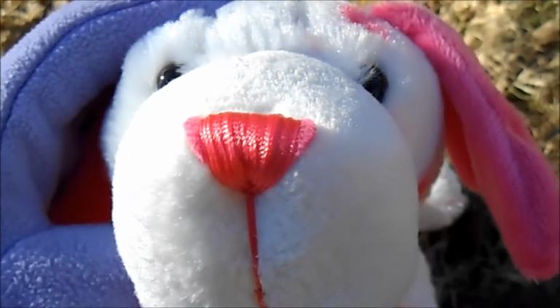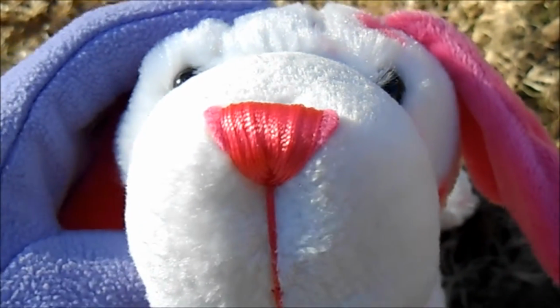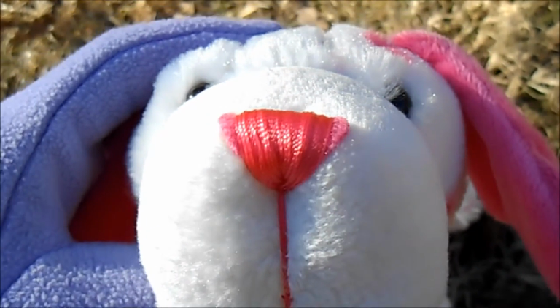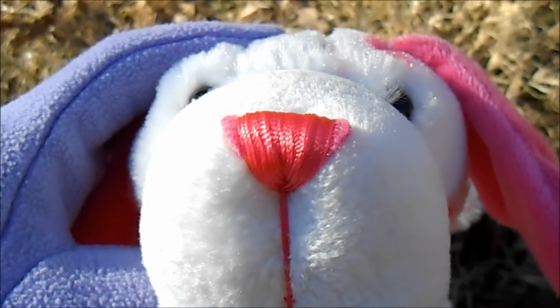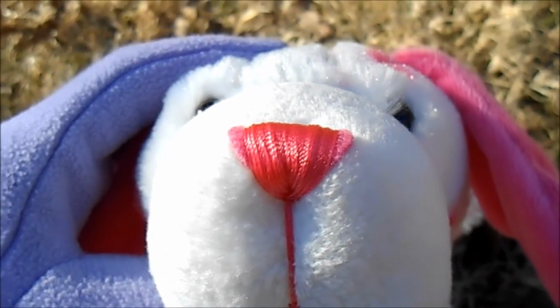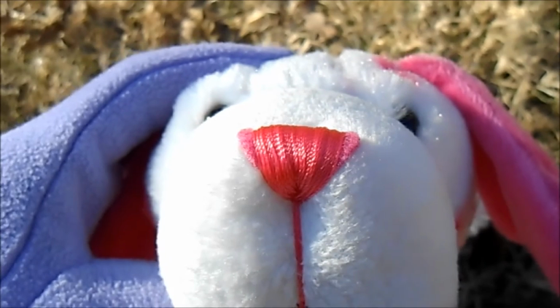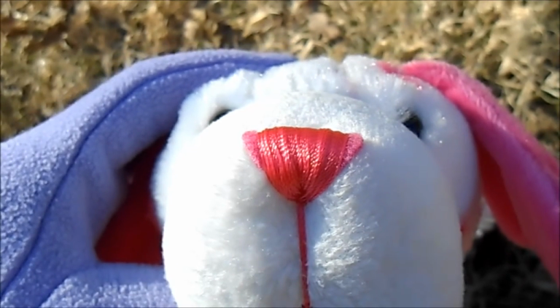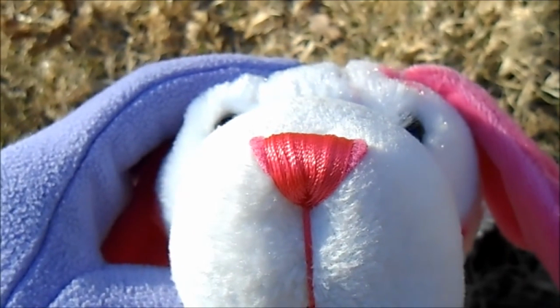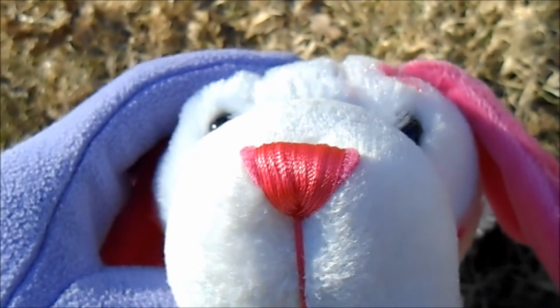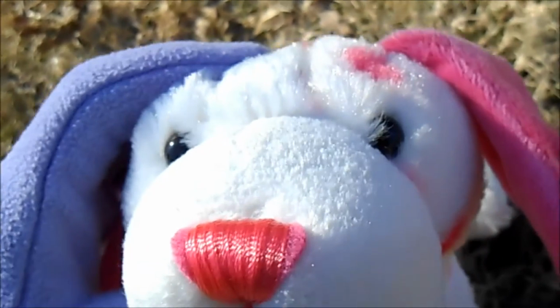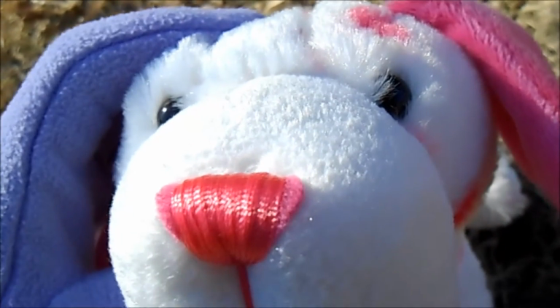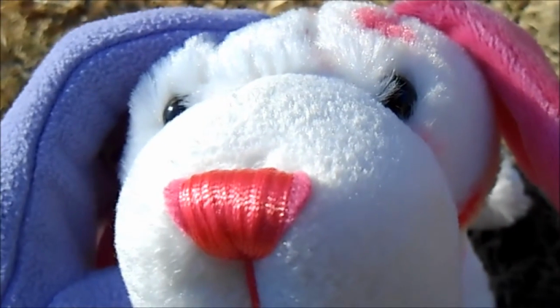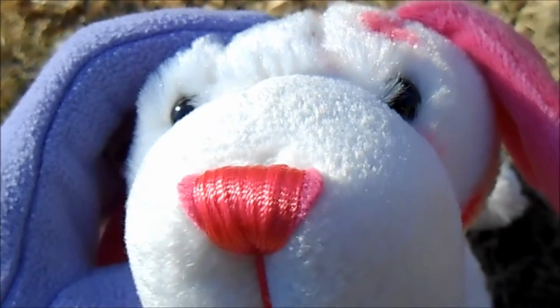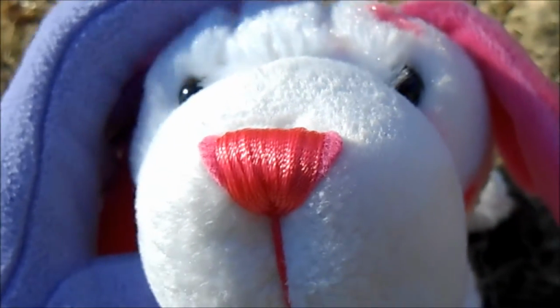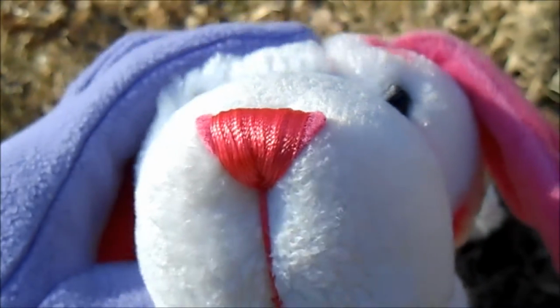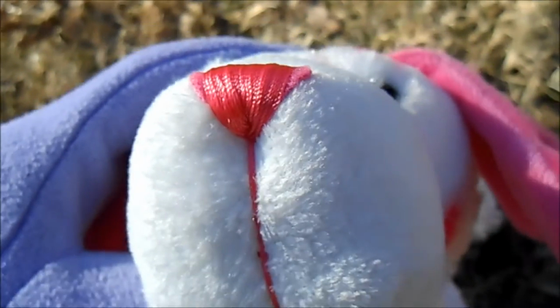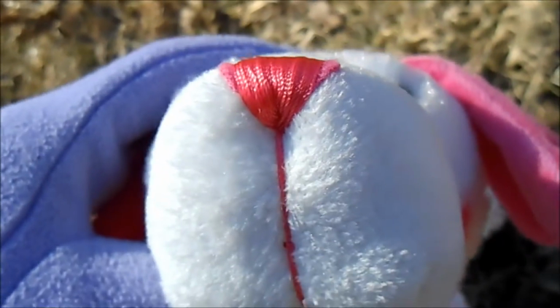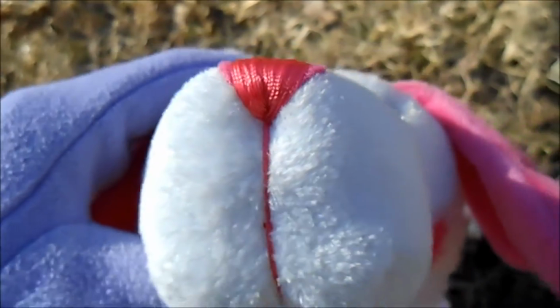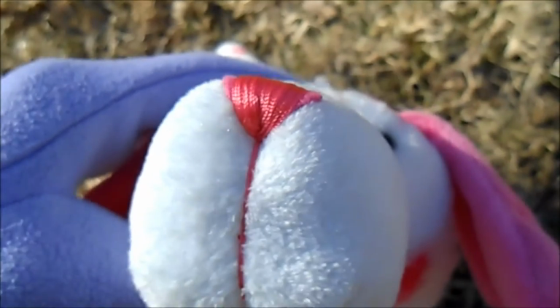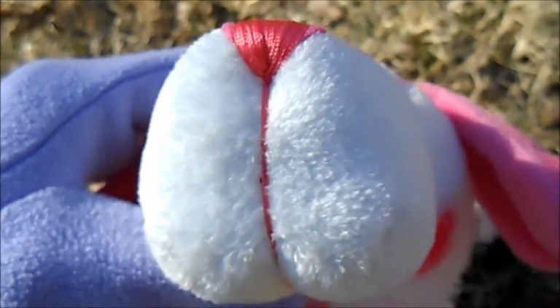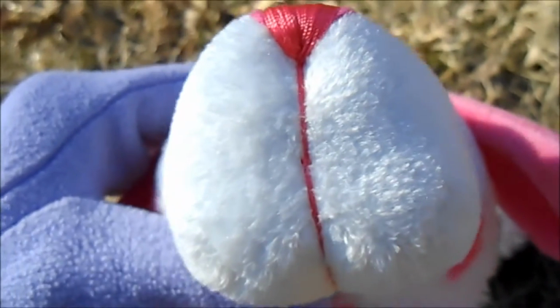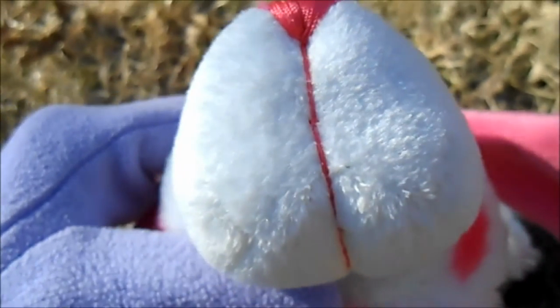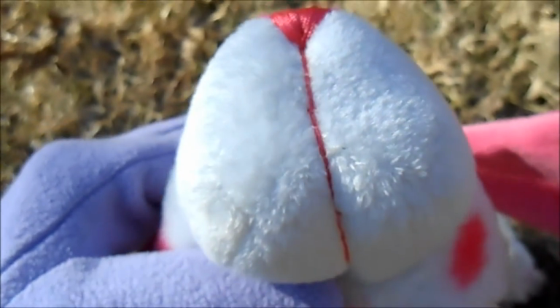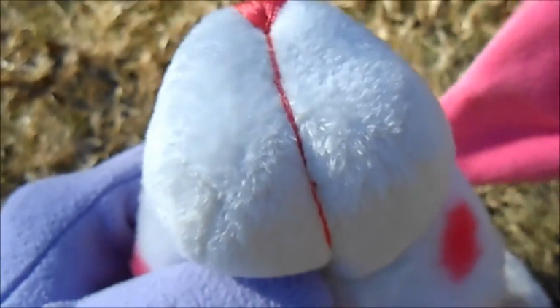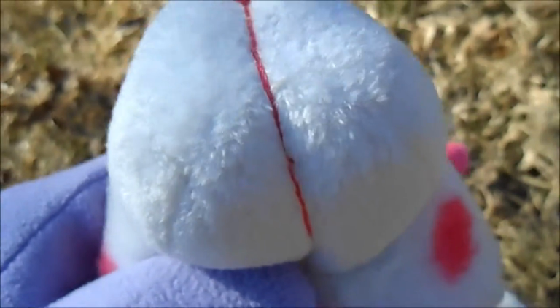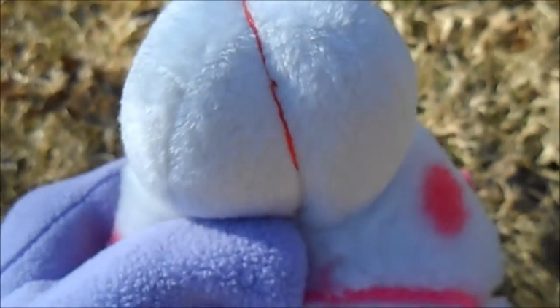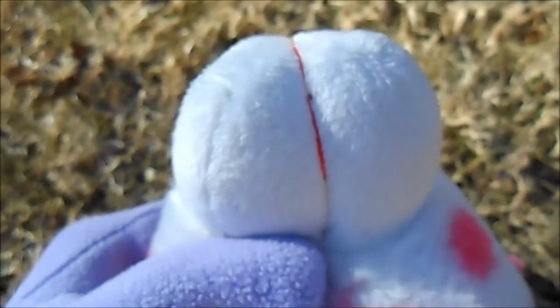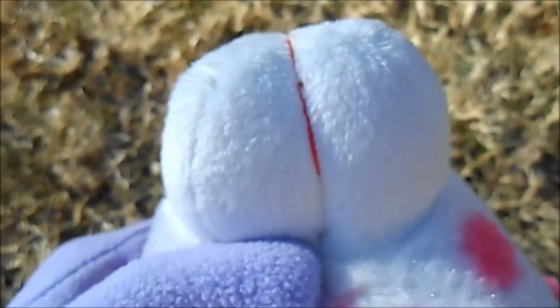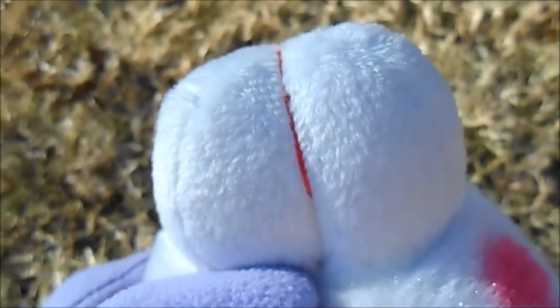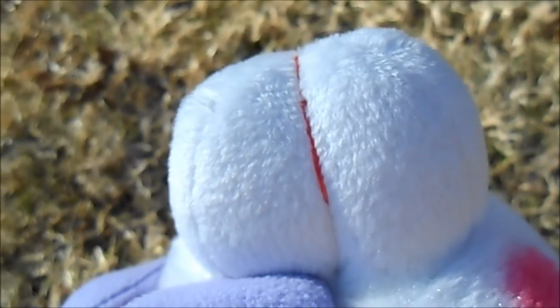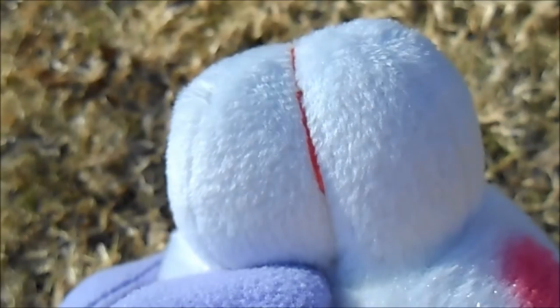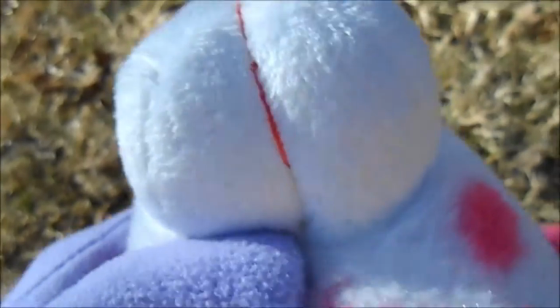The nose is pink and it's made from thread and there's a little bit of felt underneath. And the mouth is this really long piece of pink thread that goes all the way down to the bottom of the muzzle.